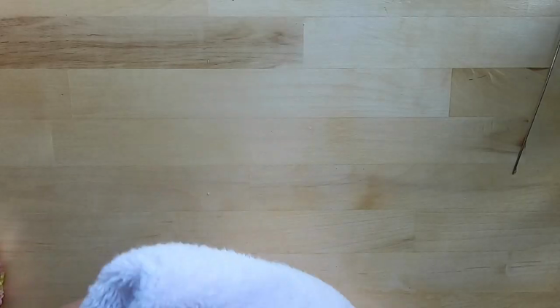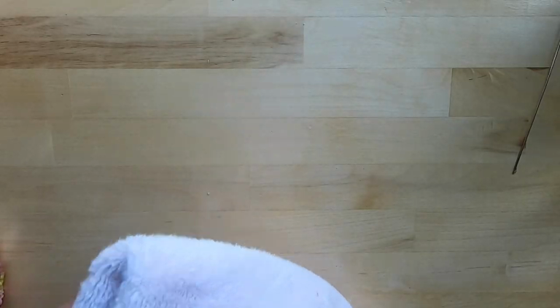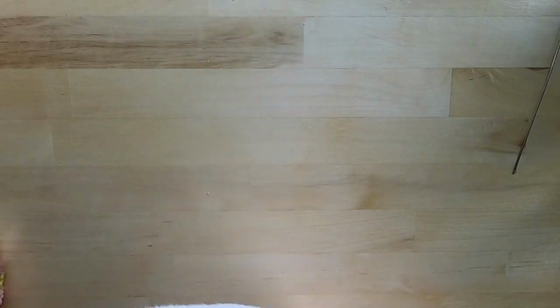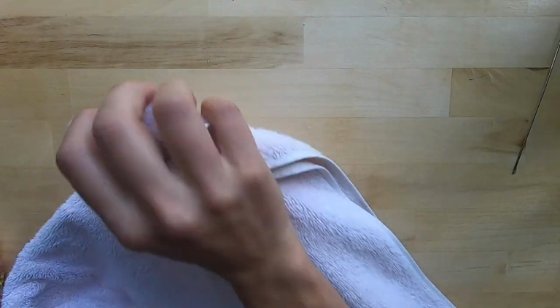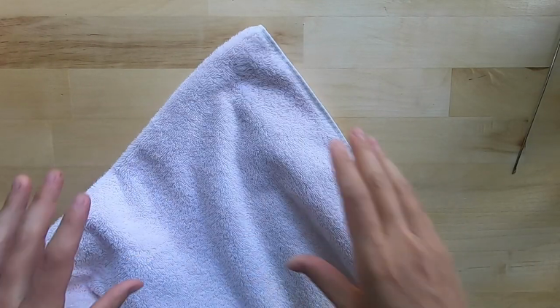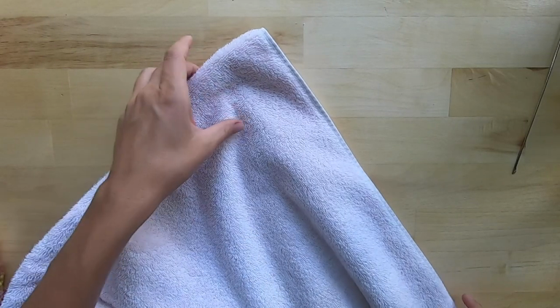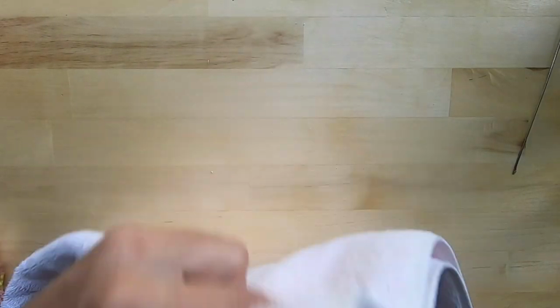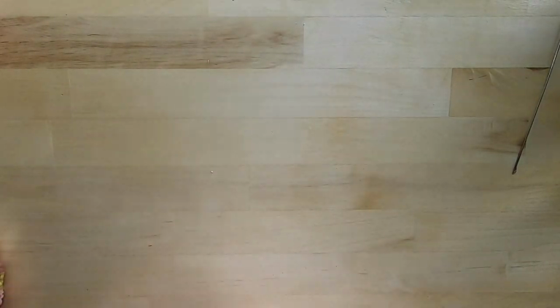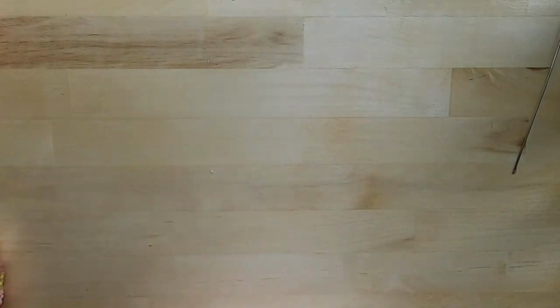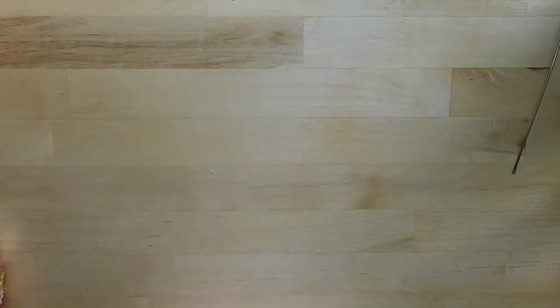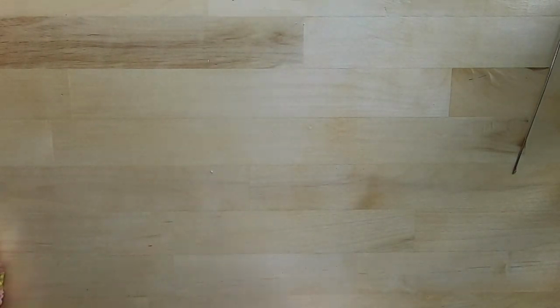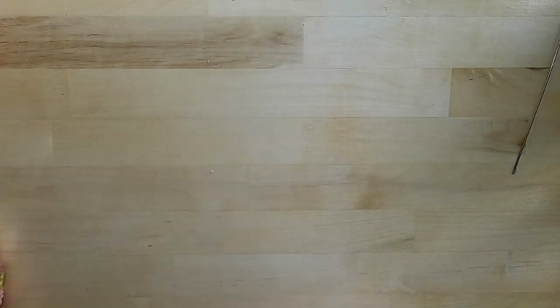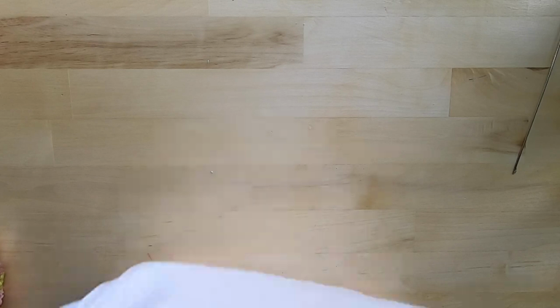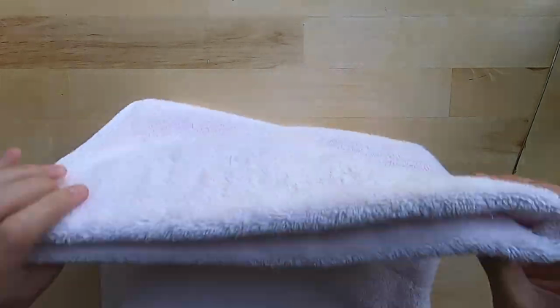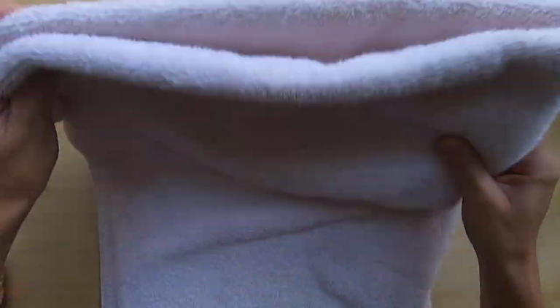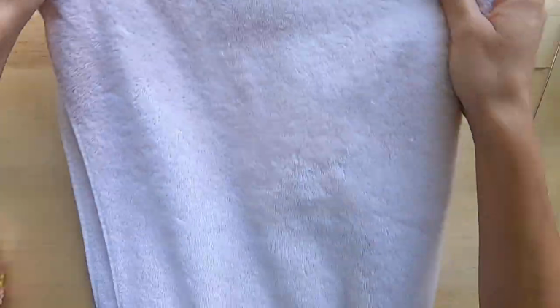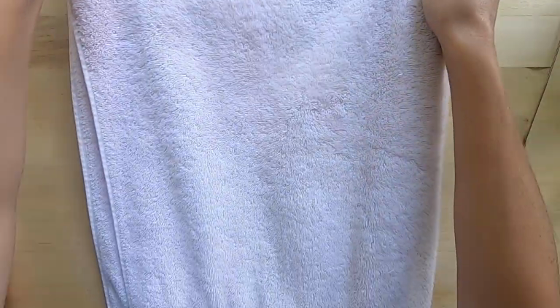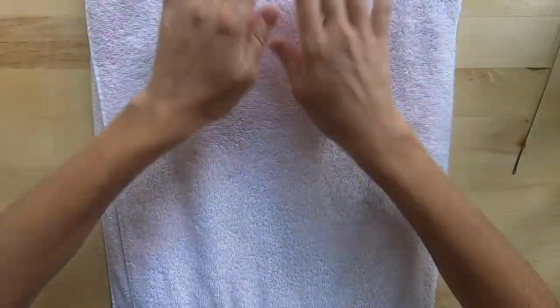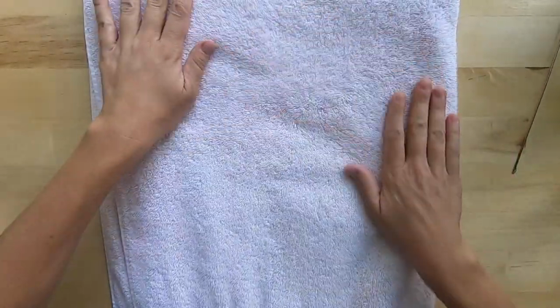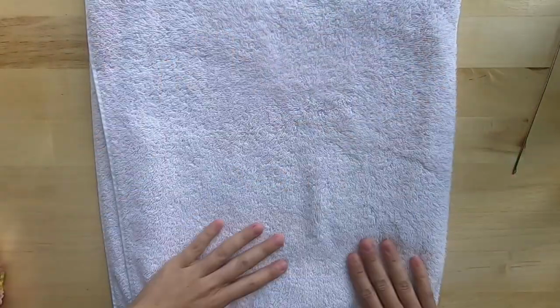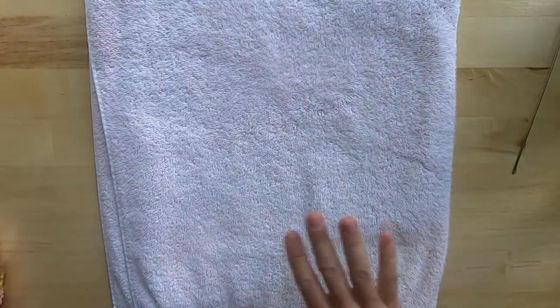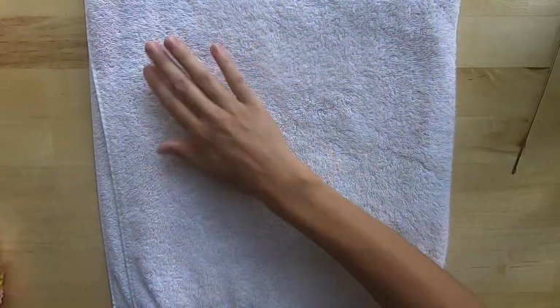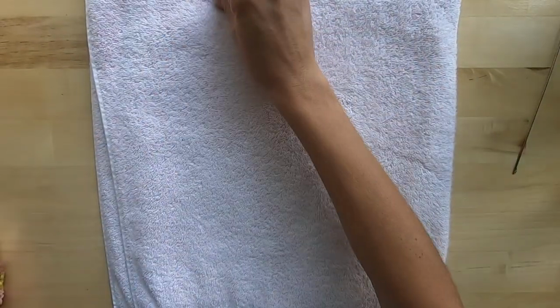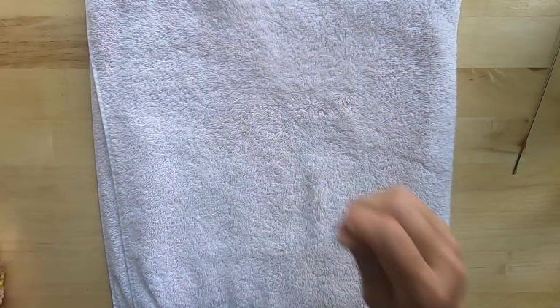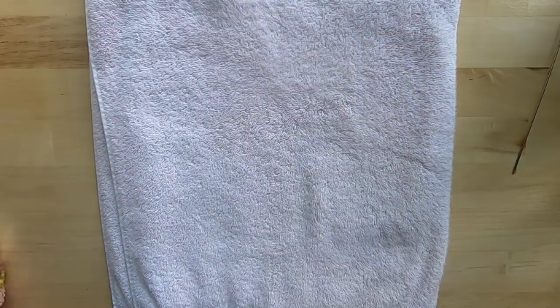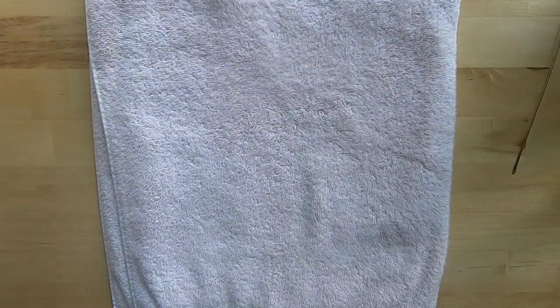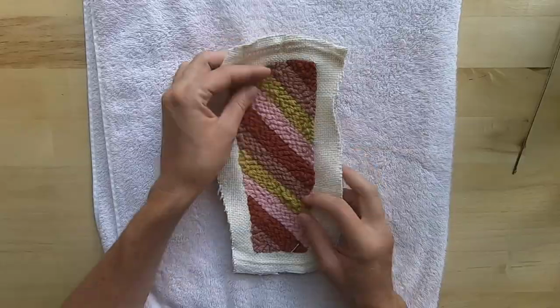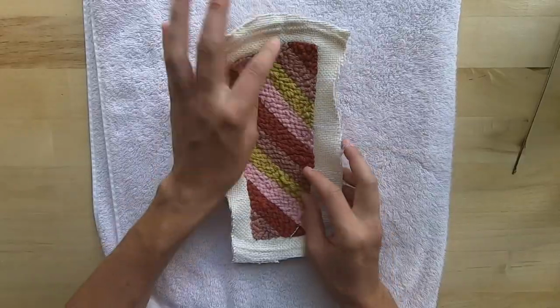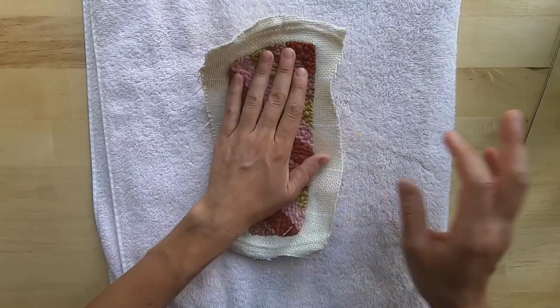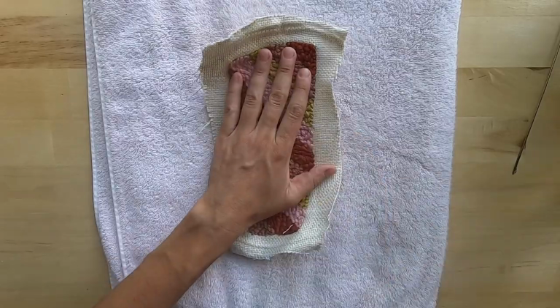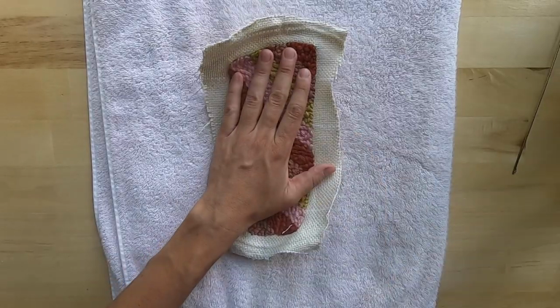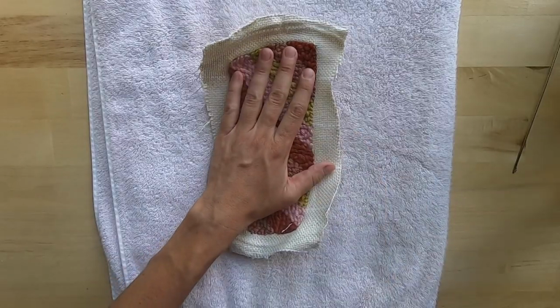My little trick of the day is to use a towel — my mom always did it and I still do it. I have an ironing board but I never ever get it out. Then you'll lay your item on the towel.